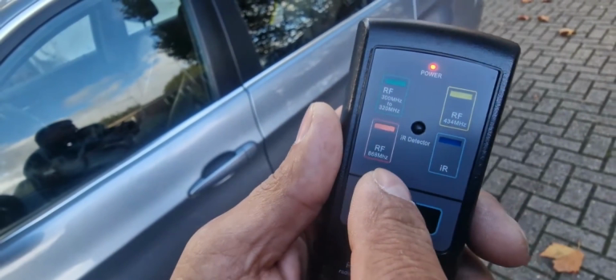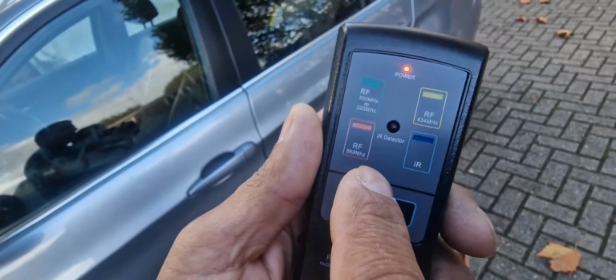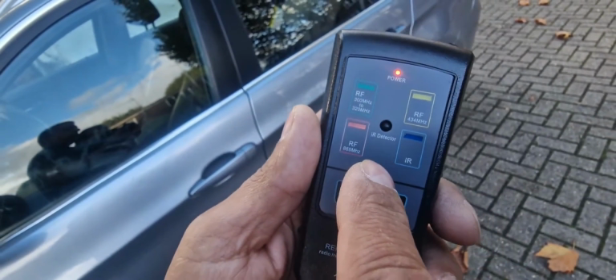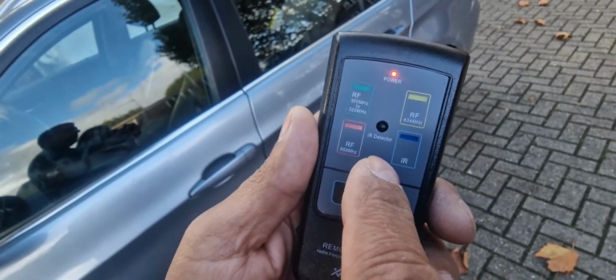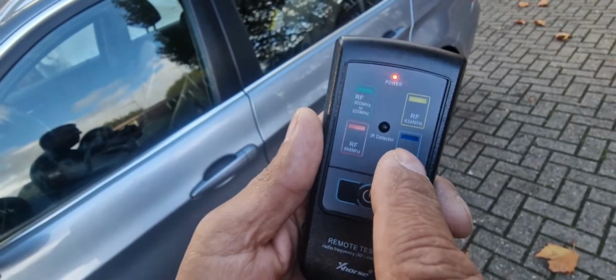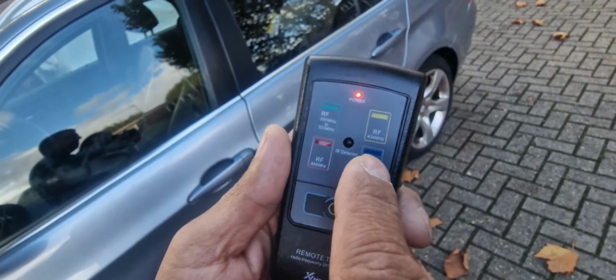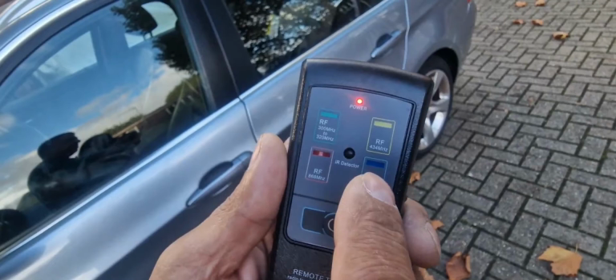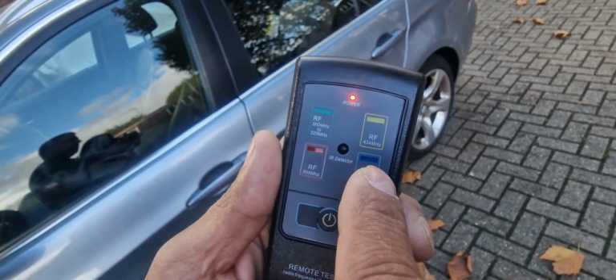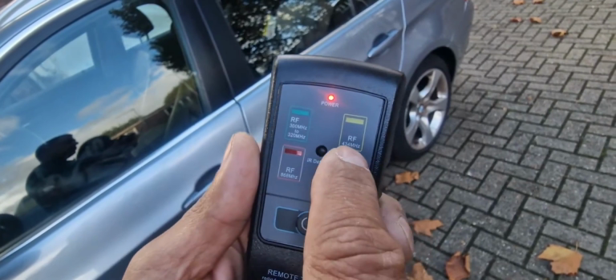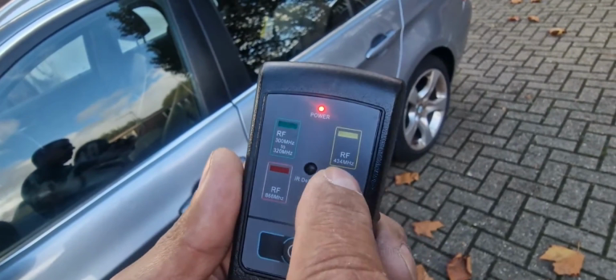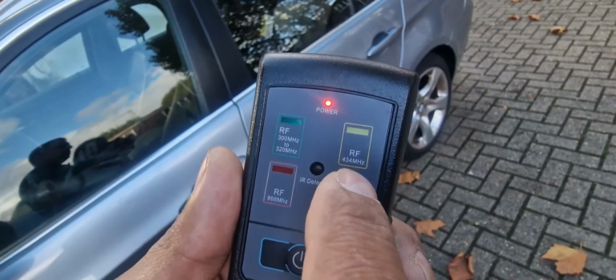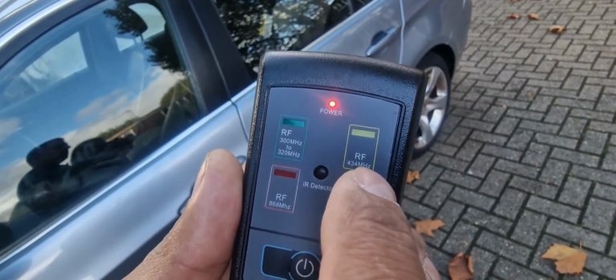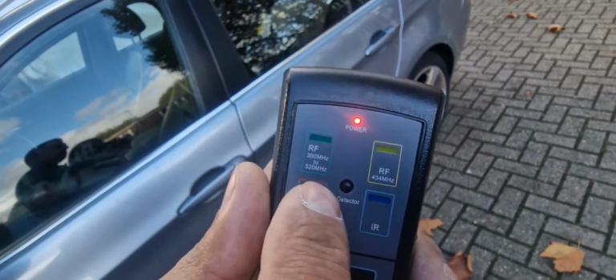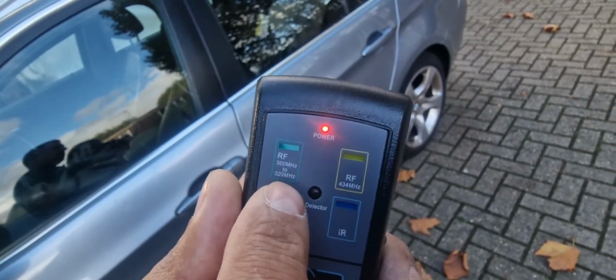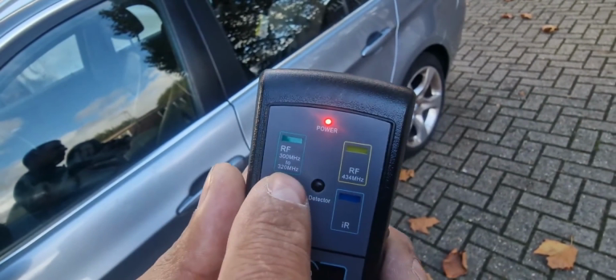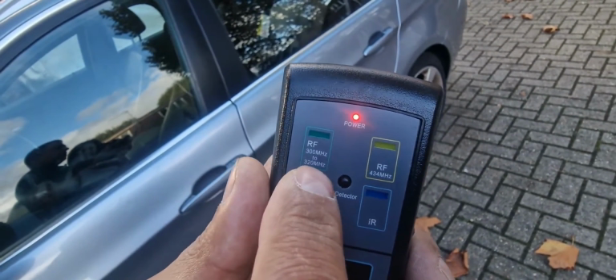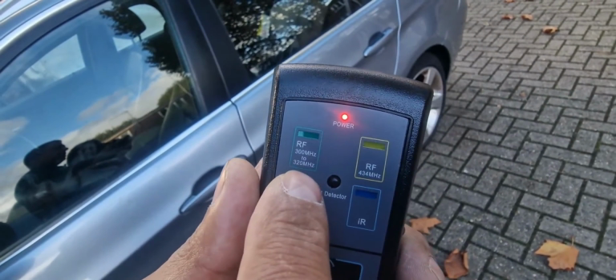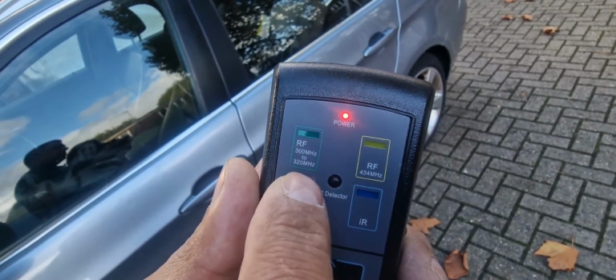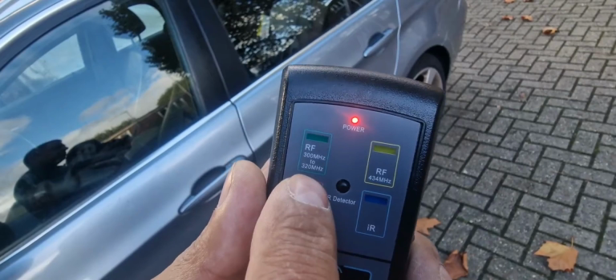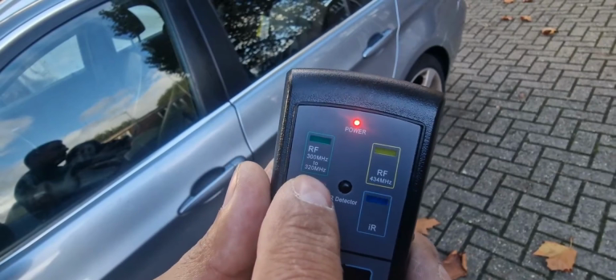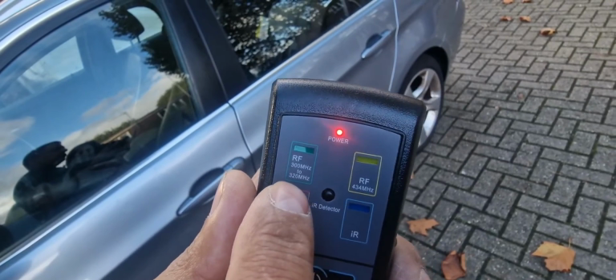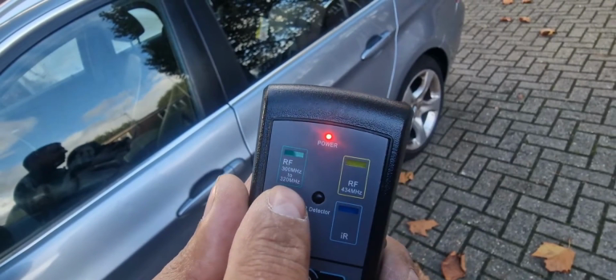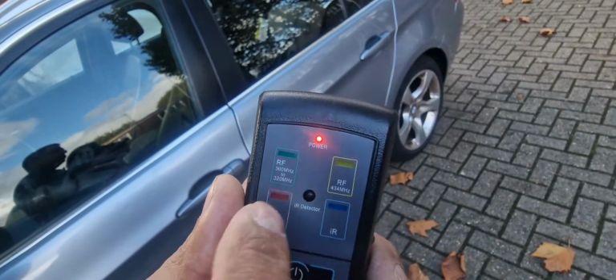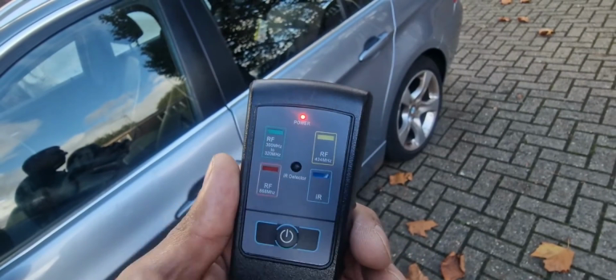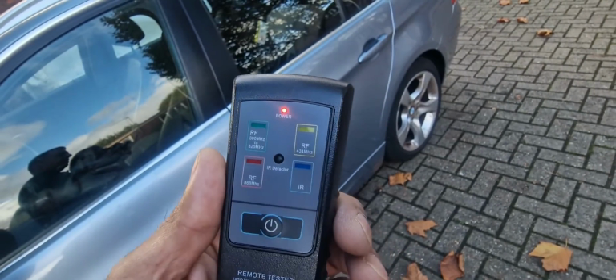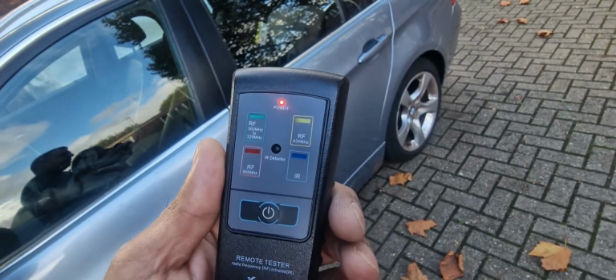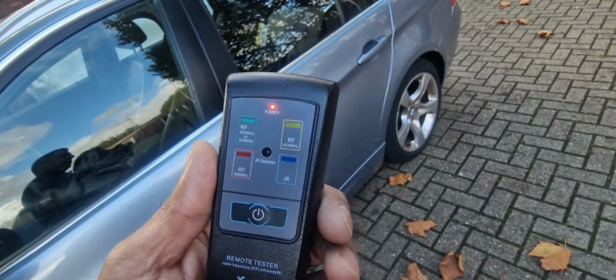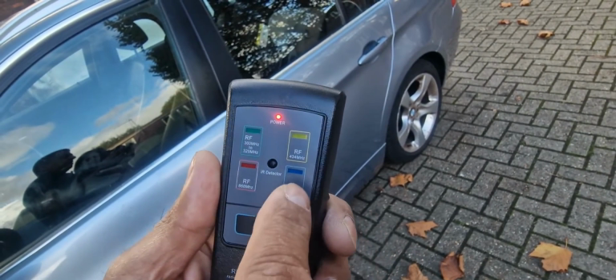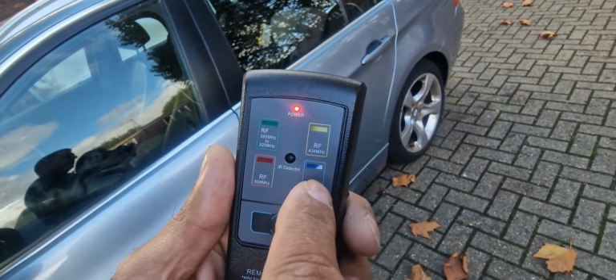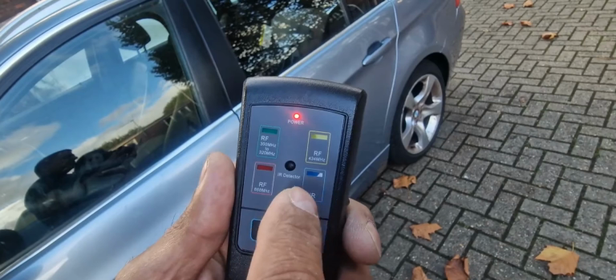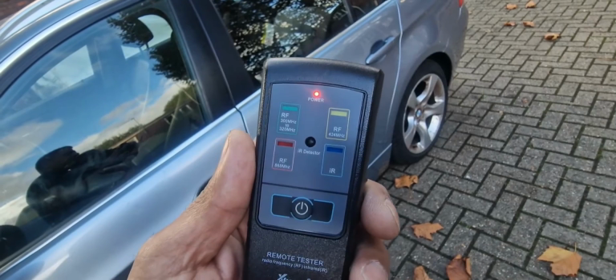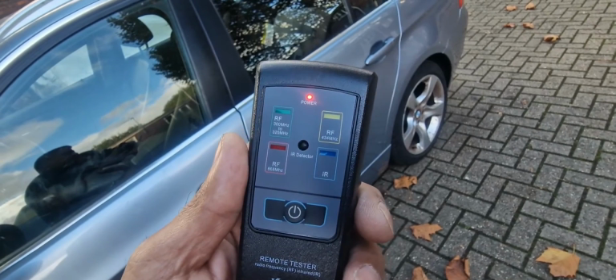Before it used to be only one frequency in the UK which was 434 megahertz, and in America it is 300 to 320 megahertz, usually 315. And that's the infrared checker for infrared remotes.